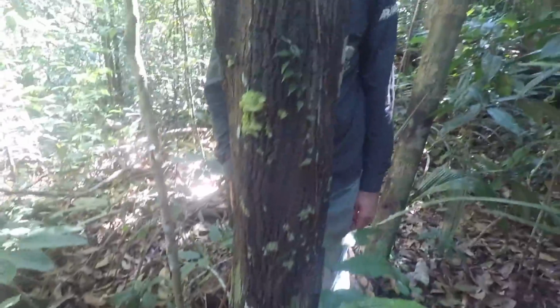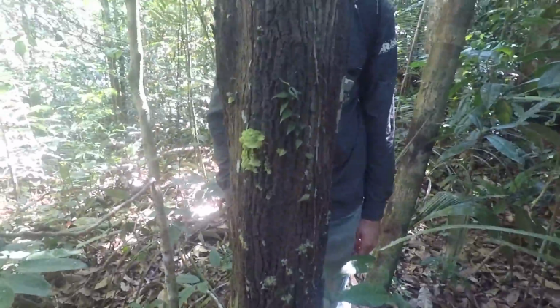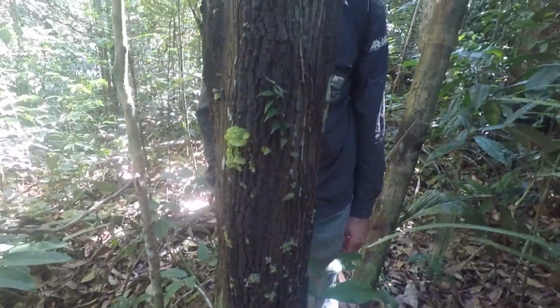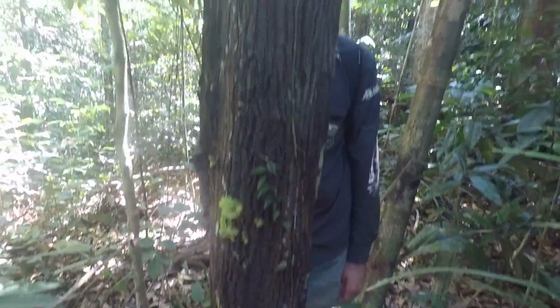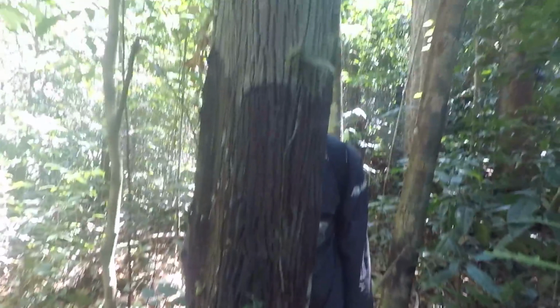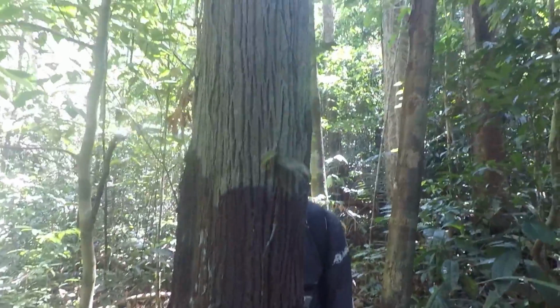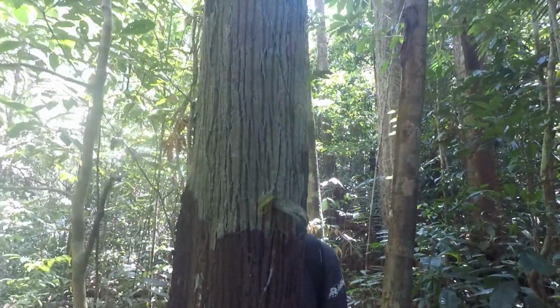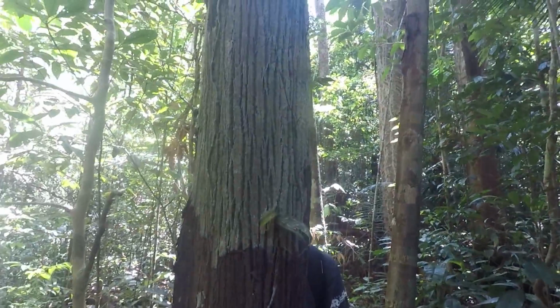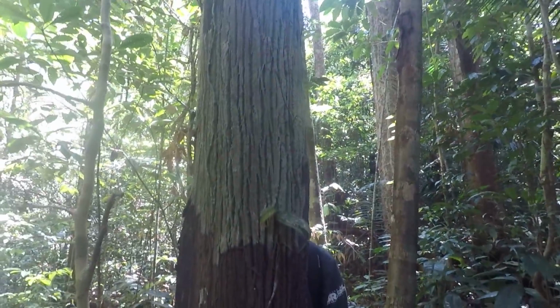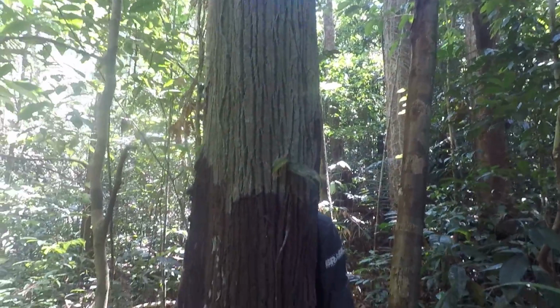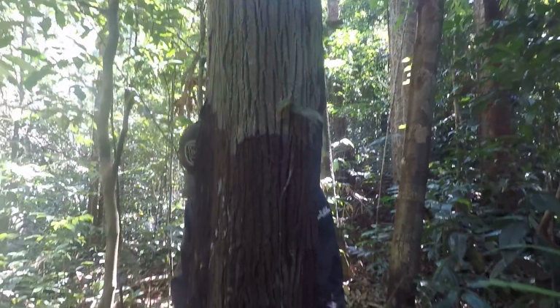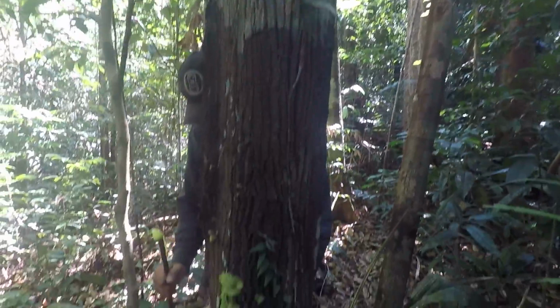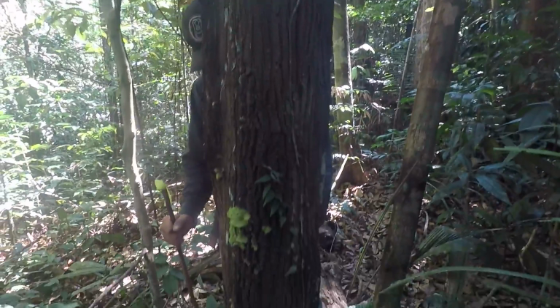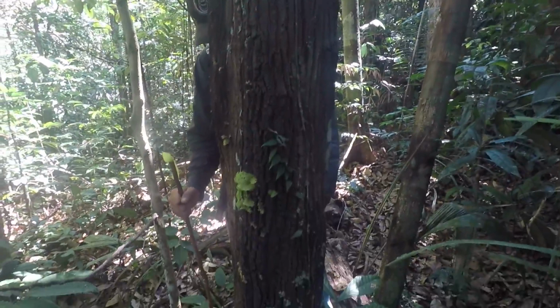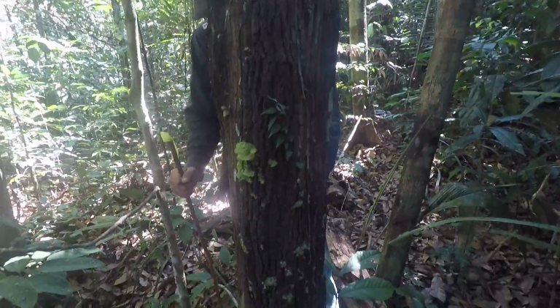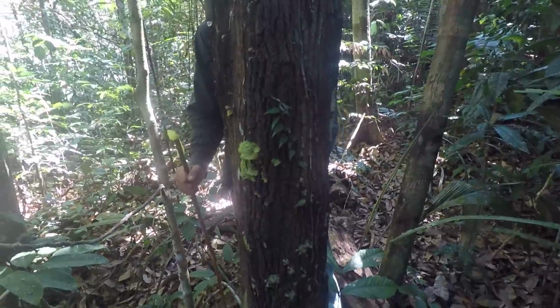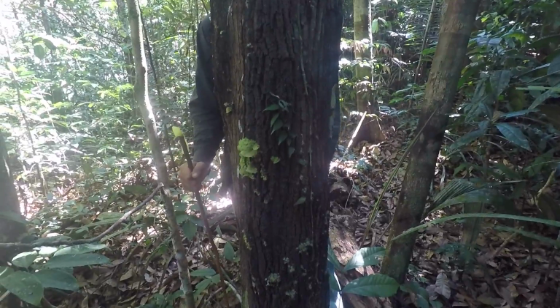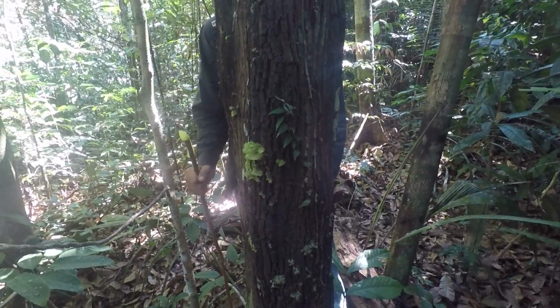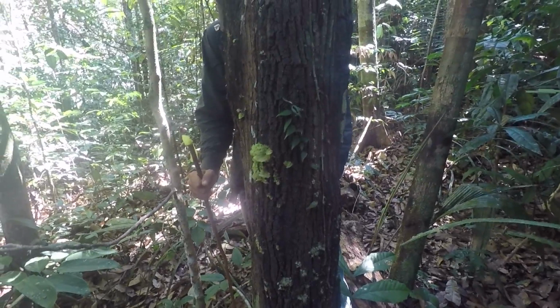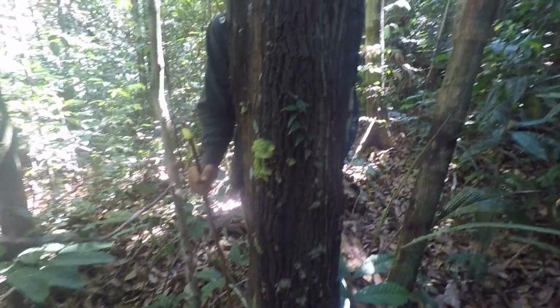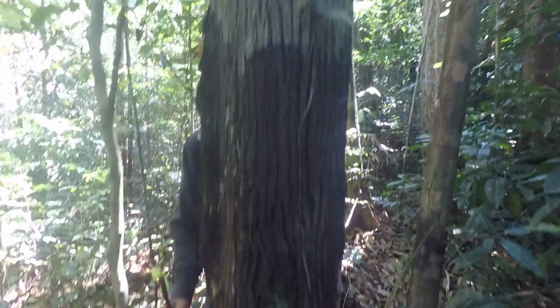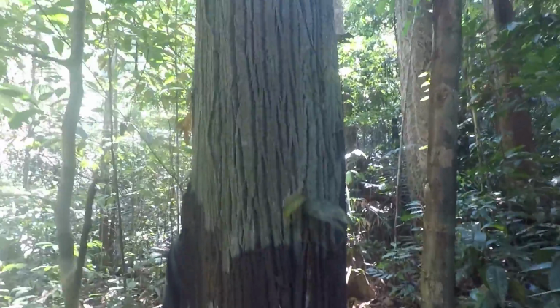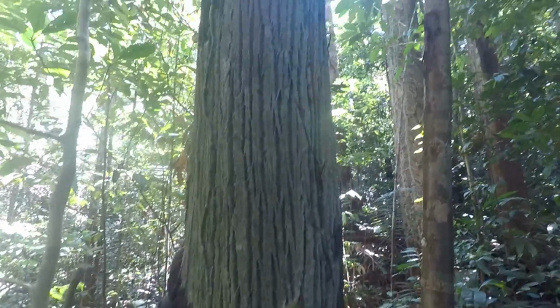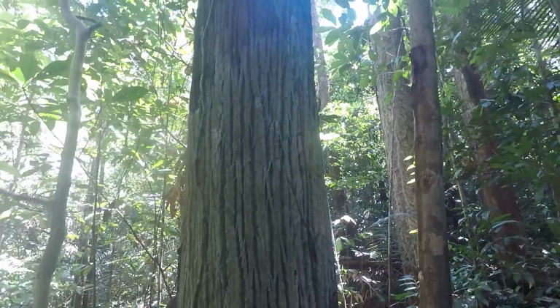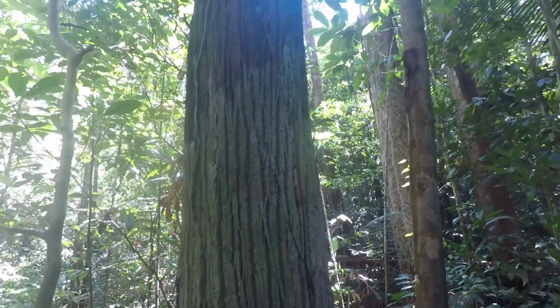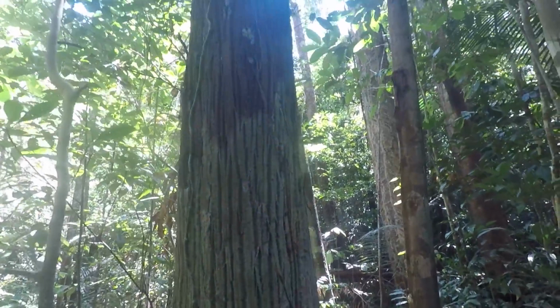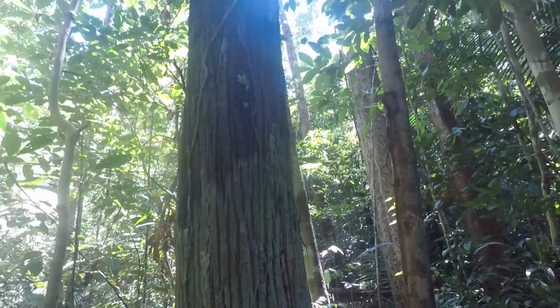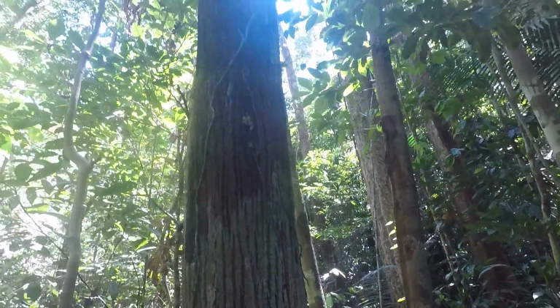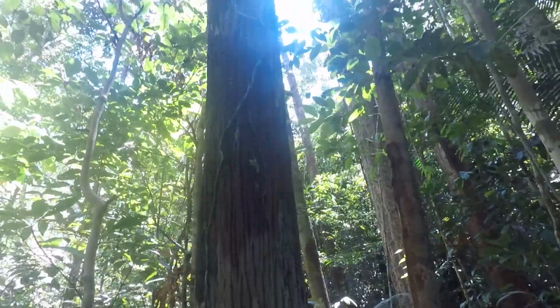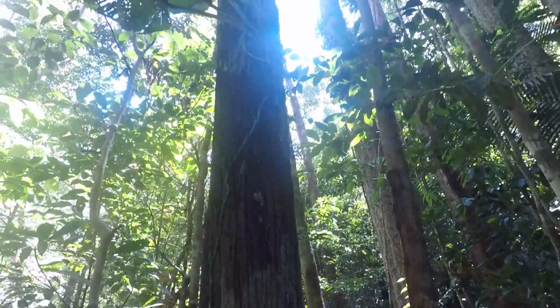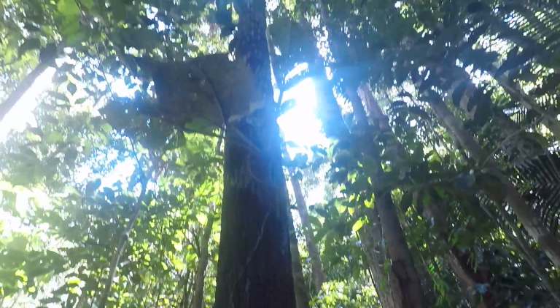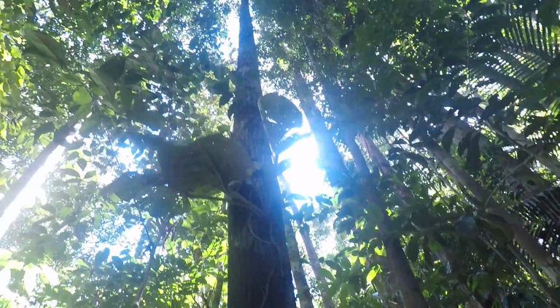This is Corythophora rimosa, subspecies rimosa, and they're one of two Corythophoras here. It's very distinctive — very fissured and distinctive bark, smooth trunk.